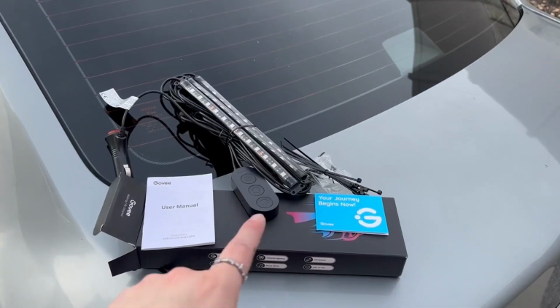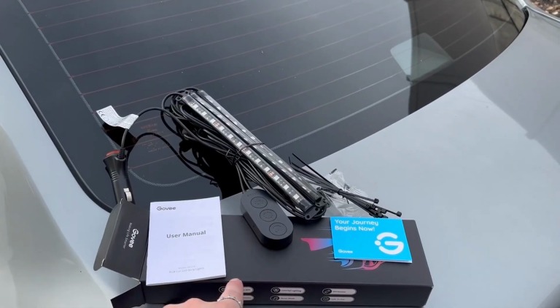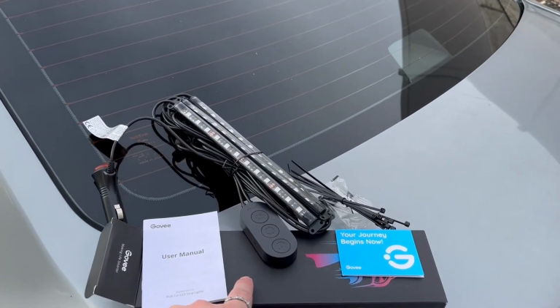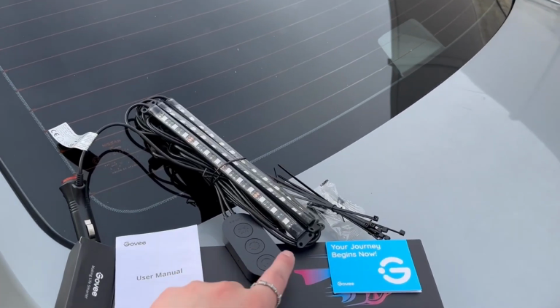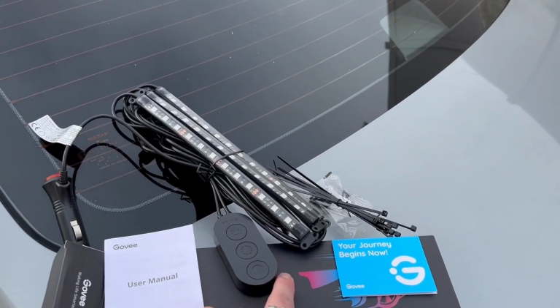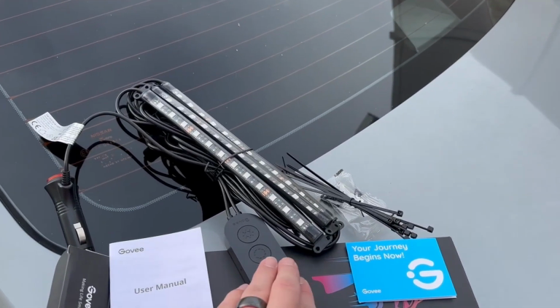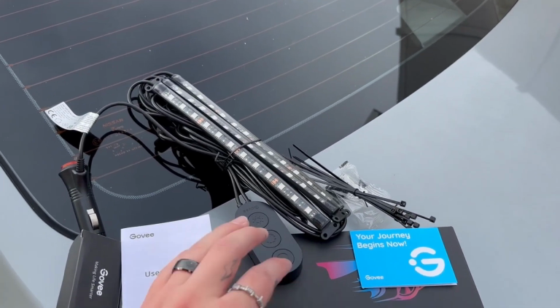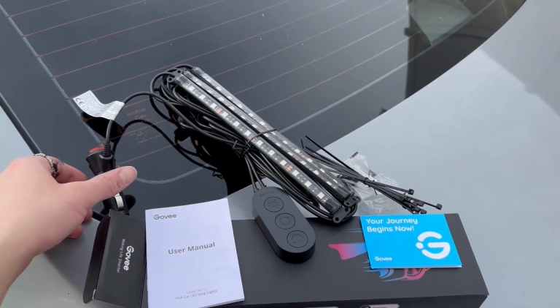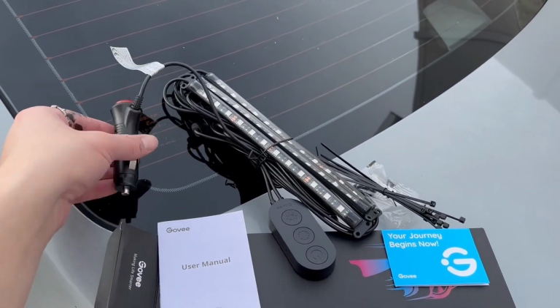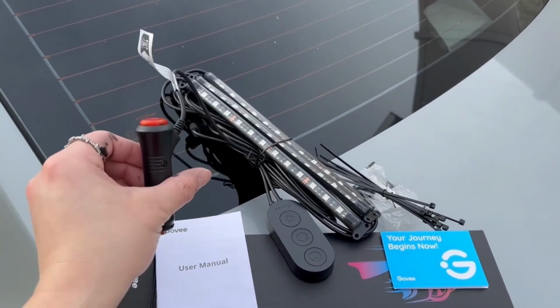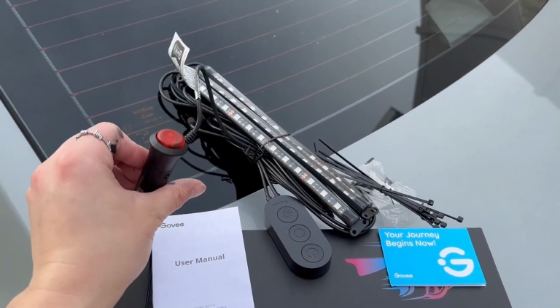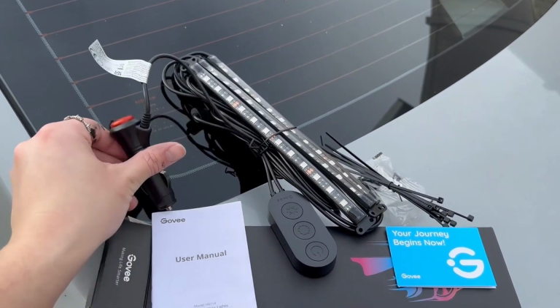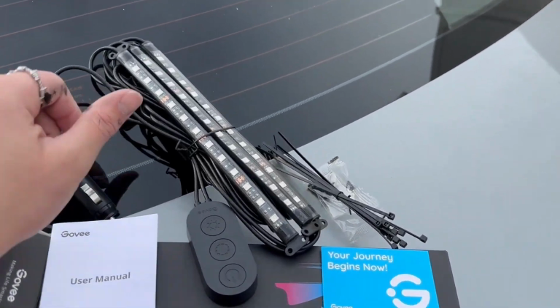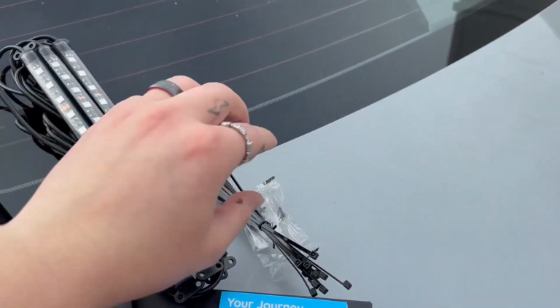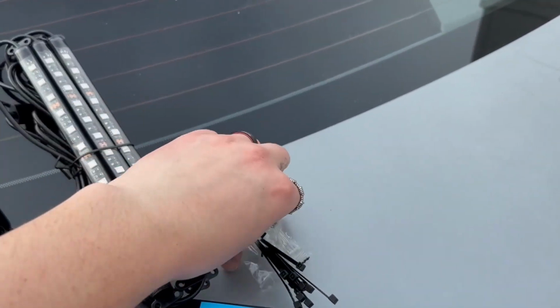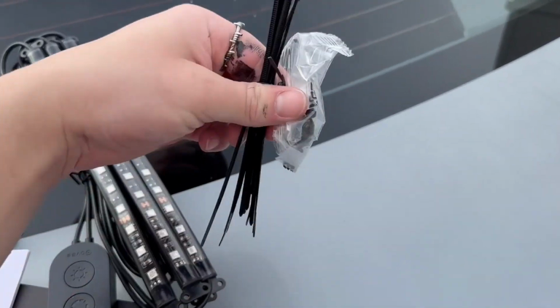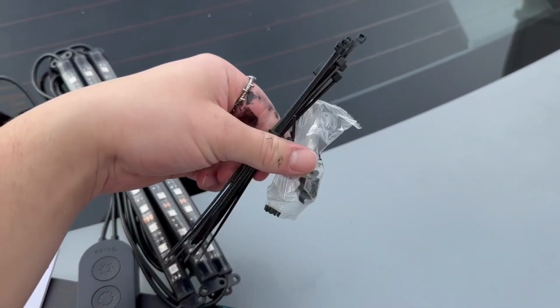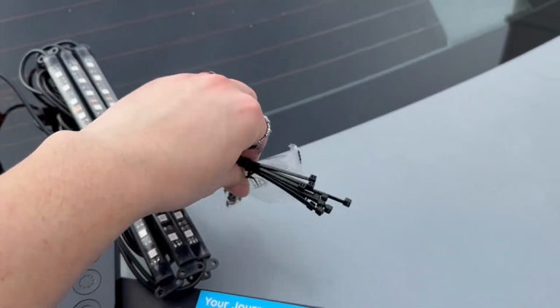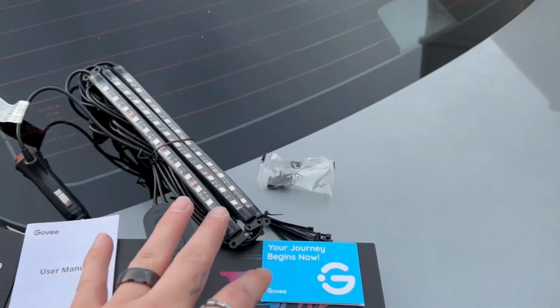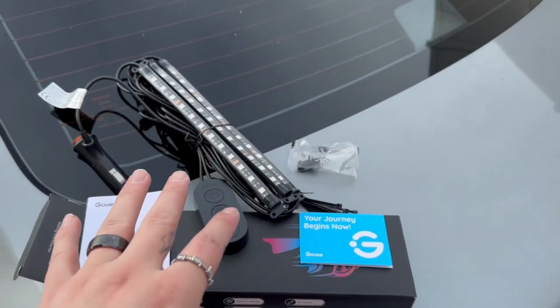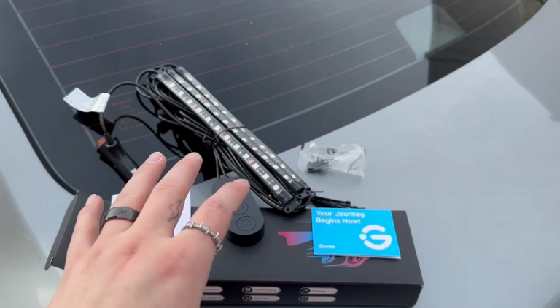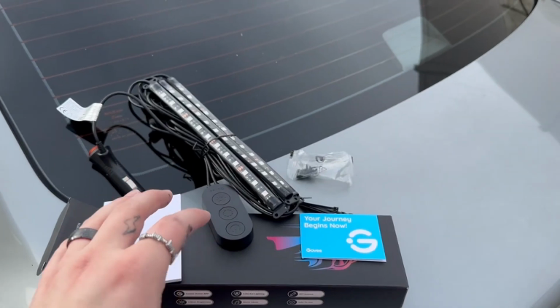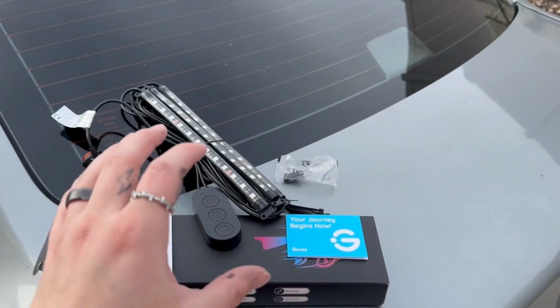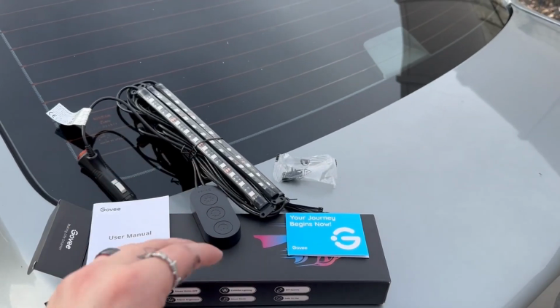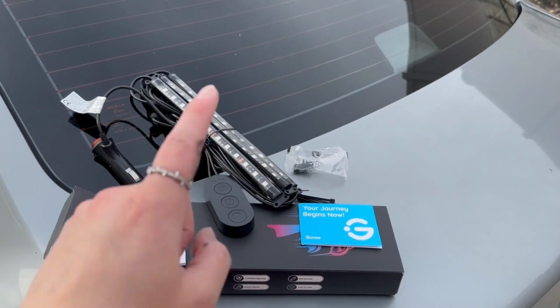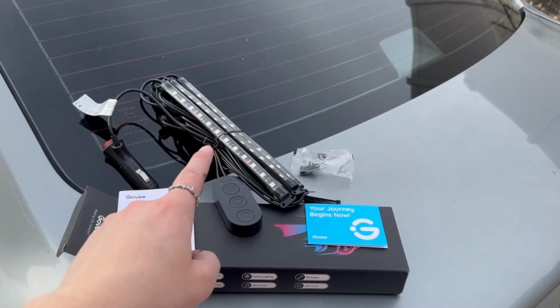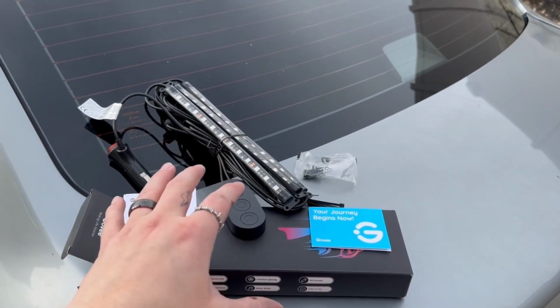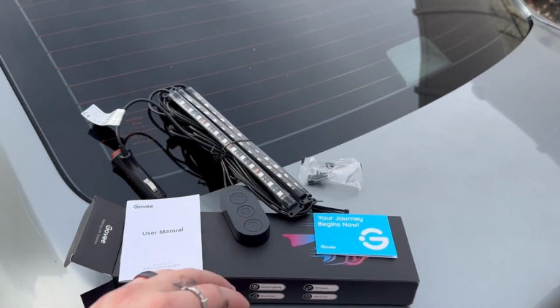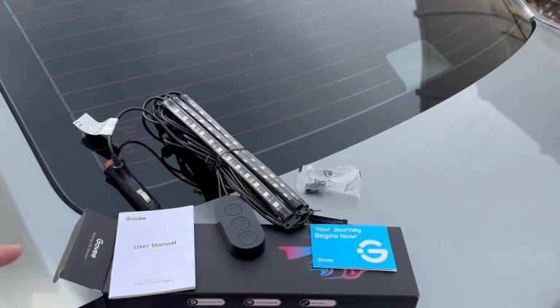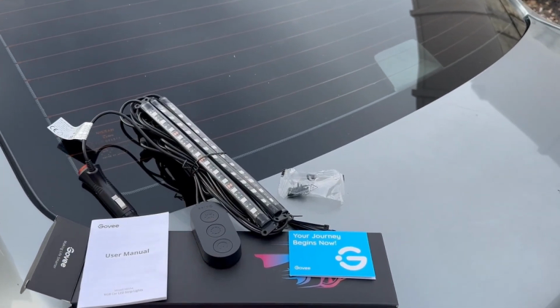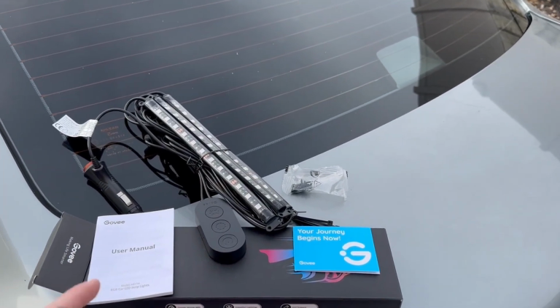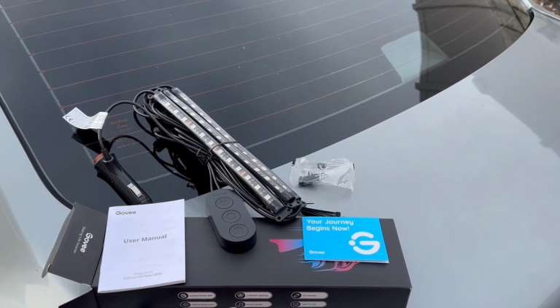We busted out the RGBs — it comes with a nice little remote that plugs into your cigarette lighter, and we've got some screws and zip ties so we can tuck the wires where we'd like to keep them. I'm sure you guys have seen this a million times, so let's throw it in there and check it out.